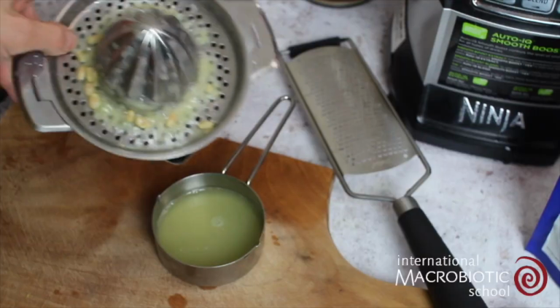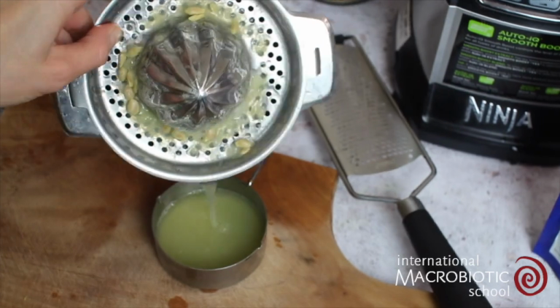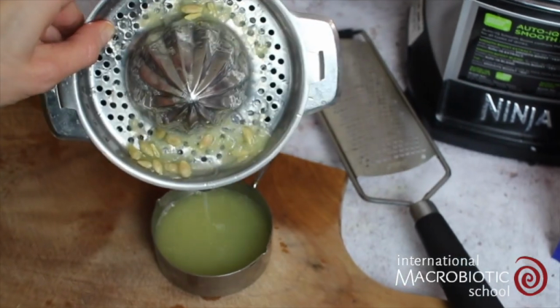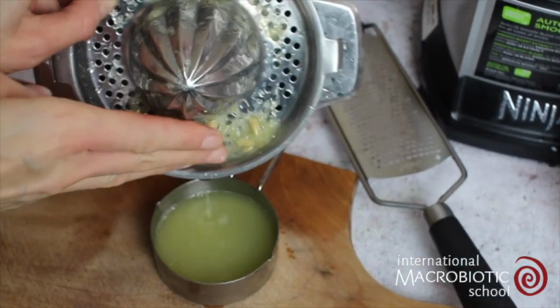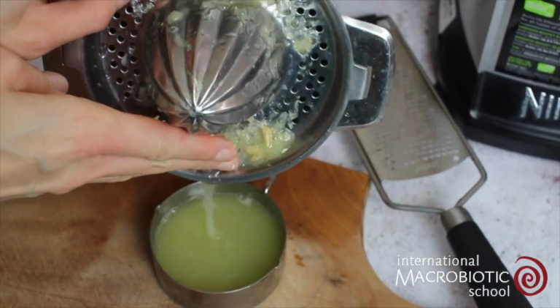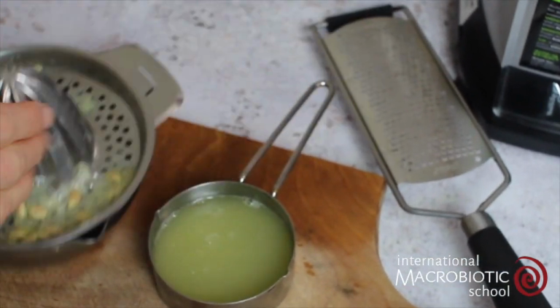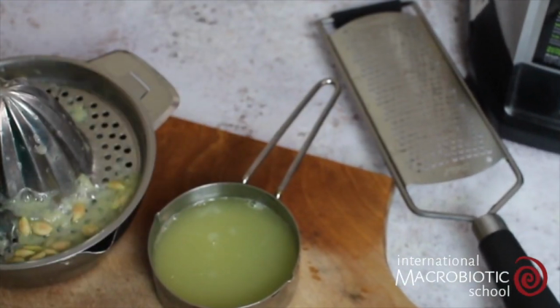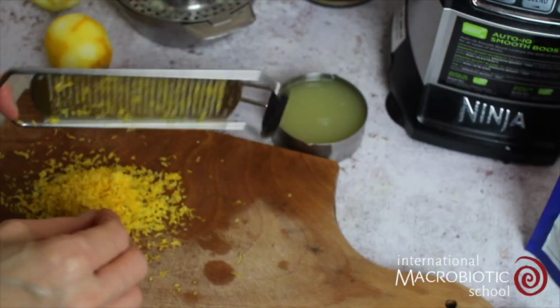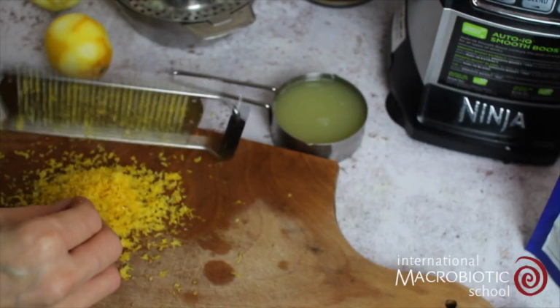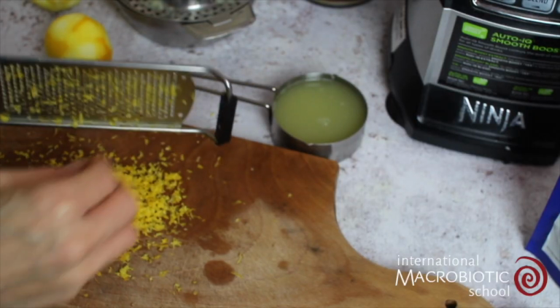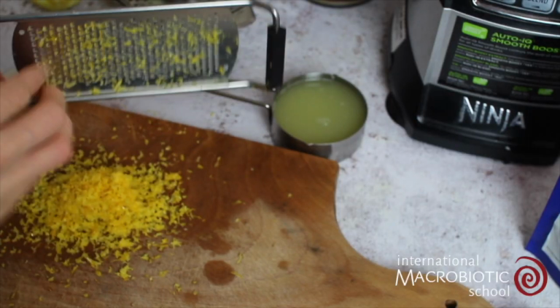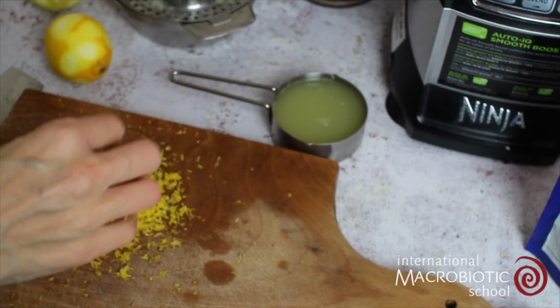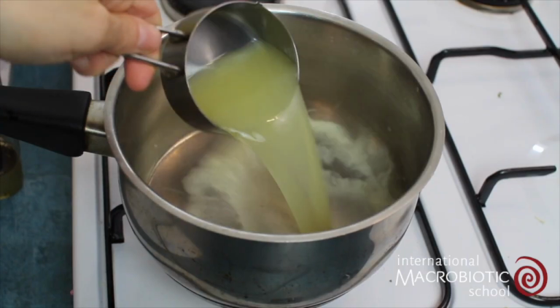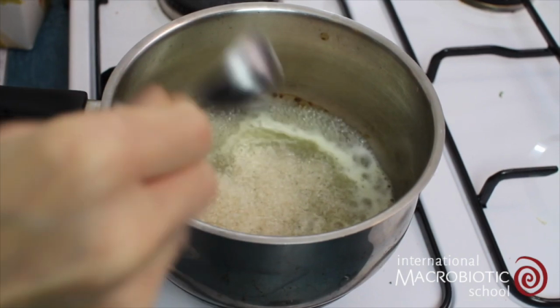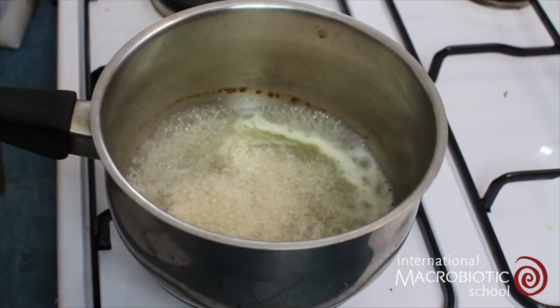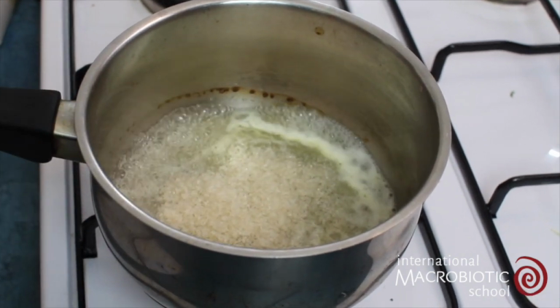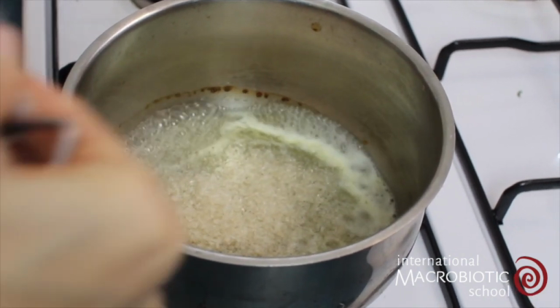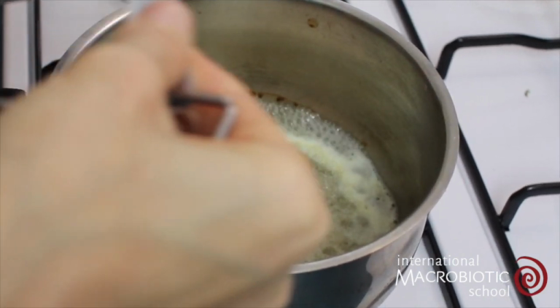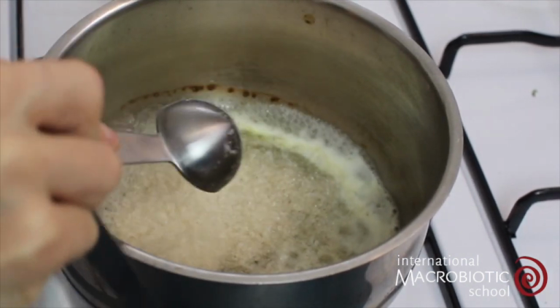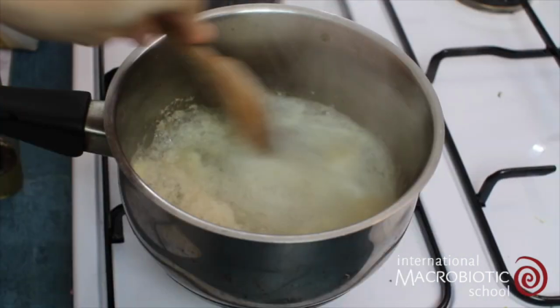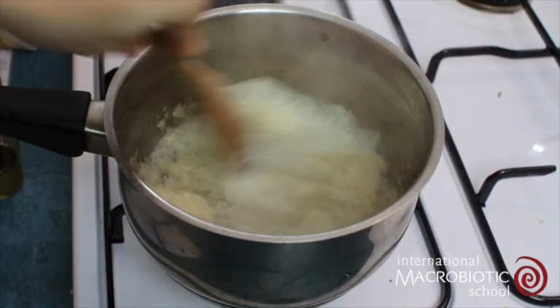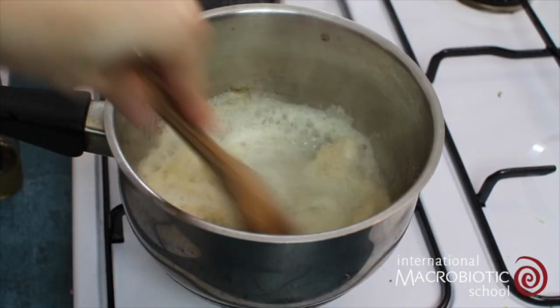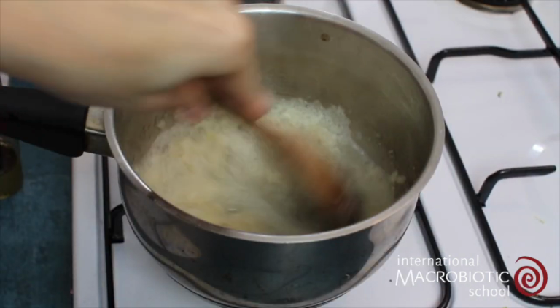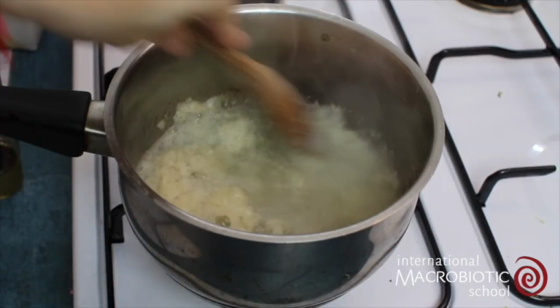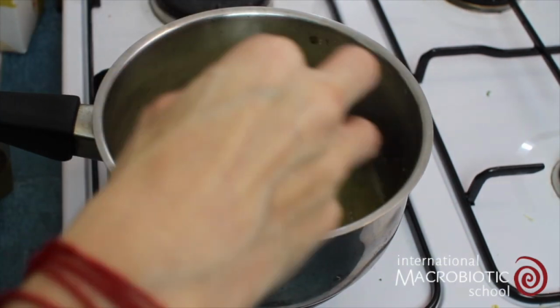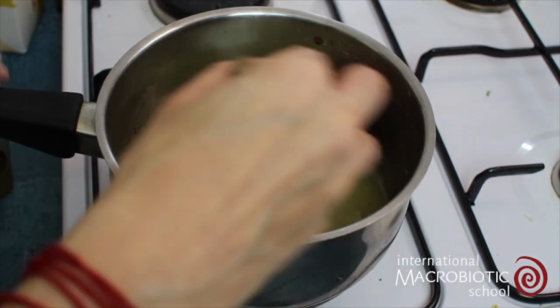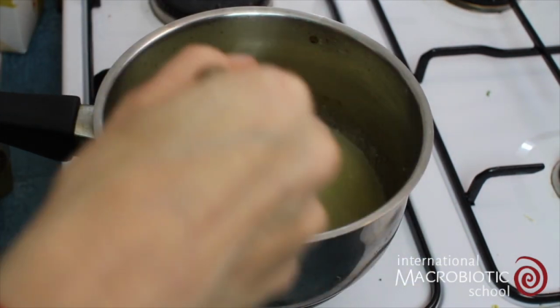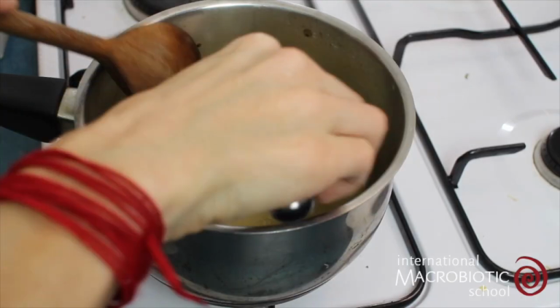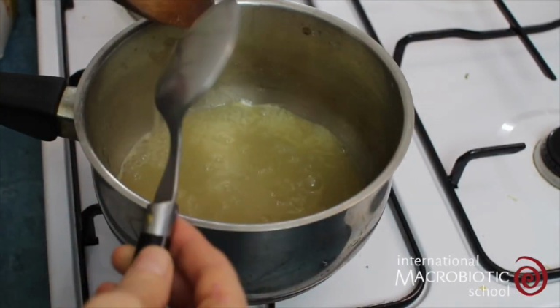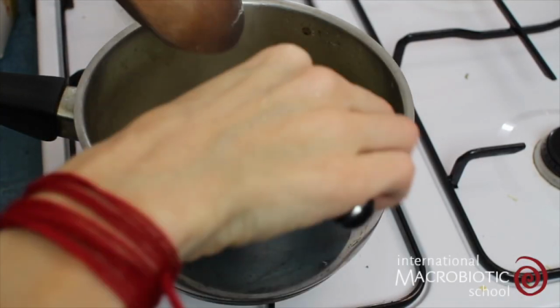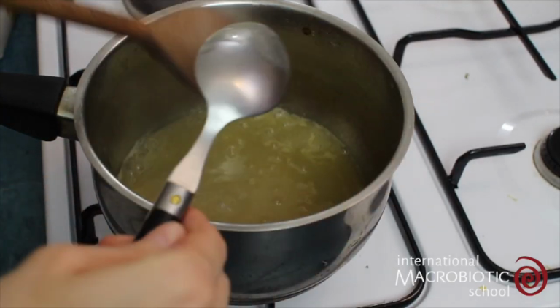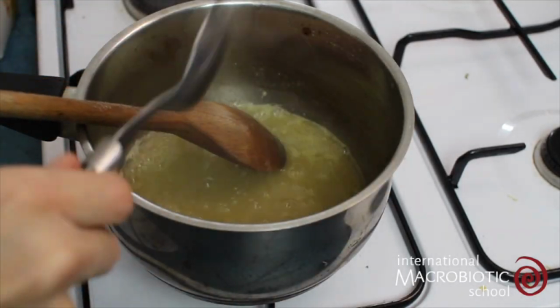Juice the lemon and grate some lemon zest. Add the lemon juice and the agar agar straight into a pan and allow this to simmer for about 10 minutes until the agar has dissolved.